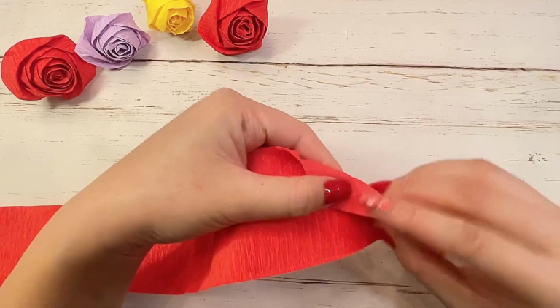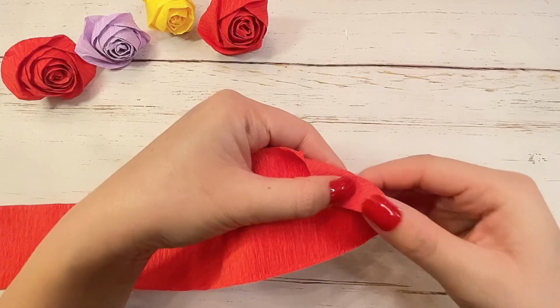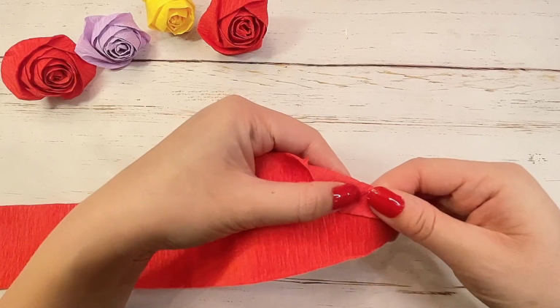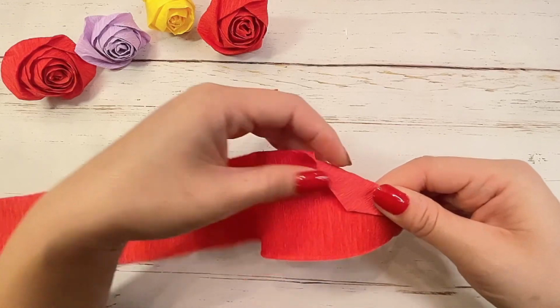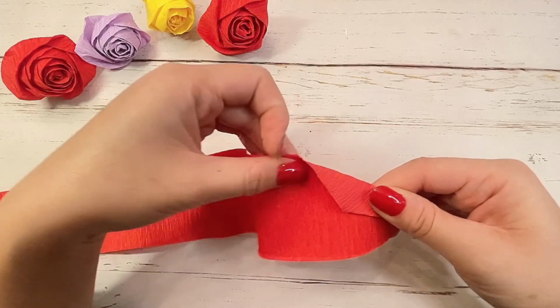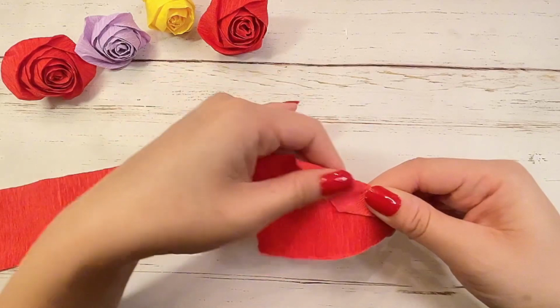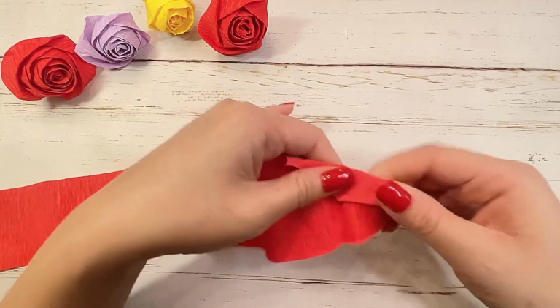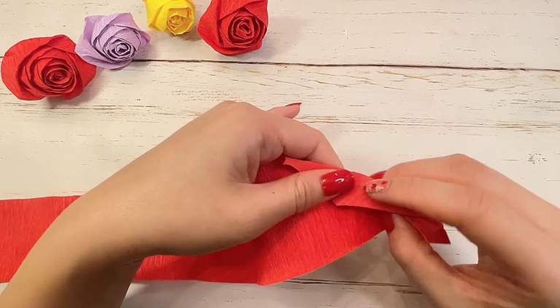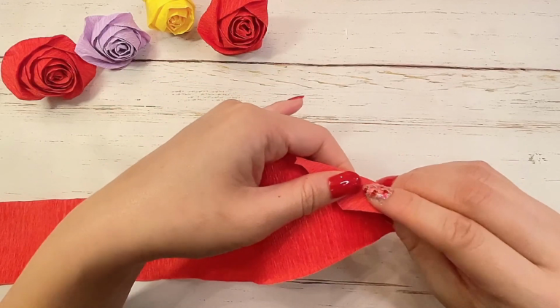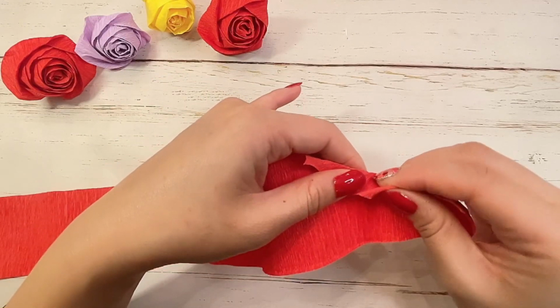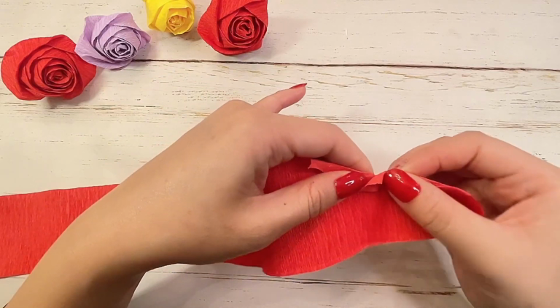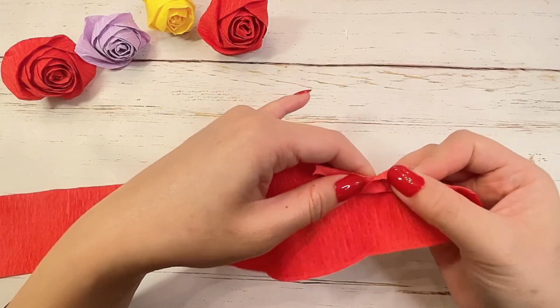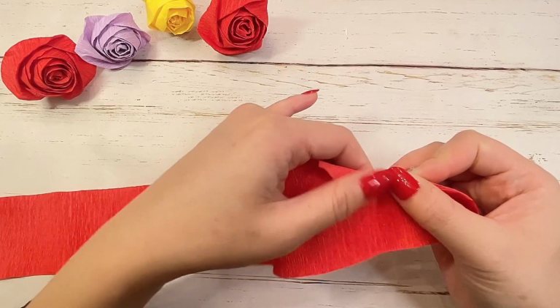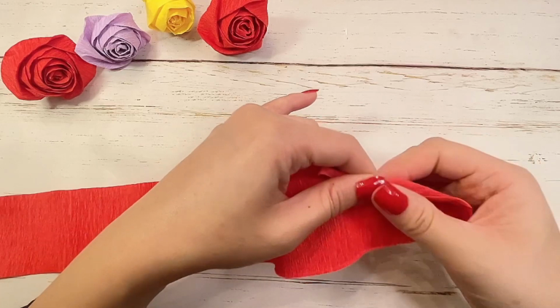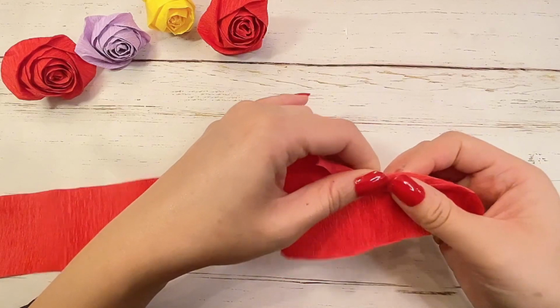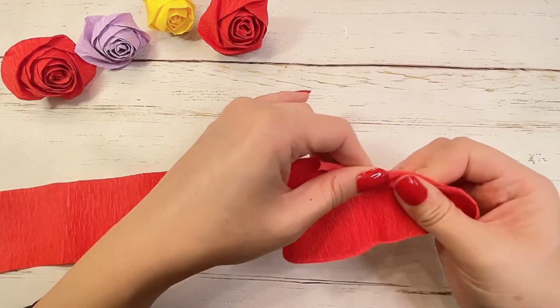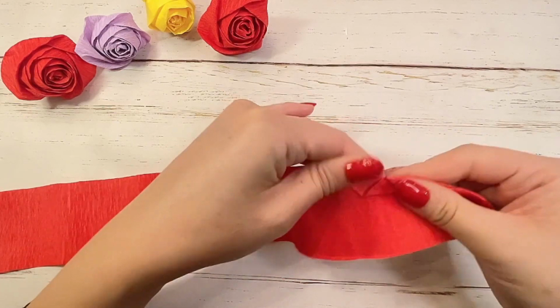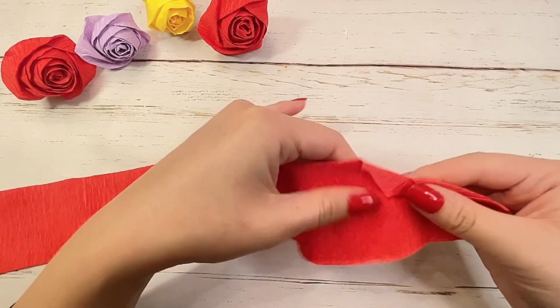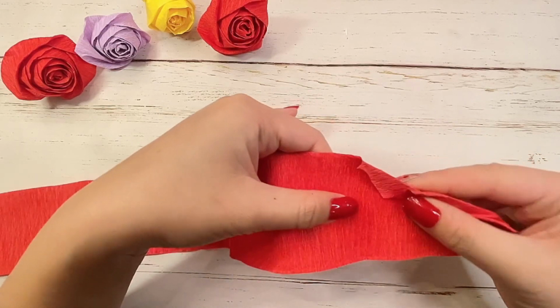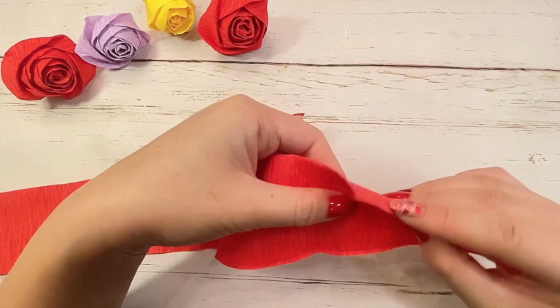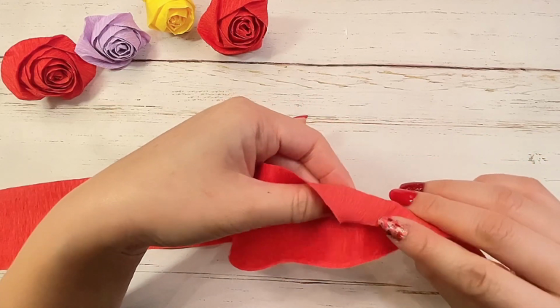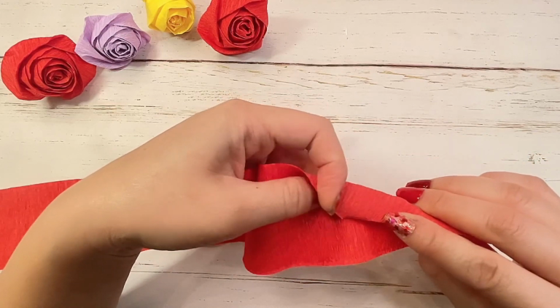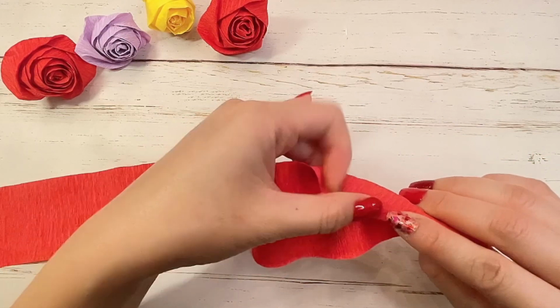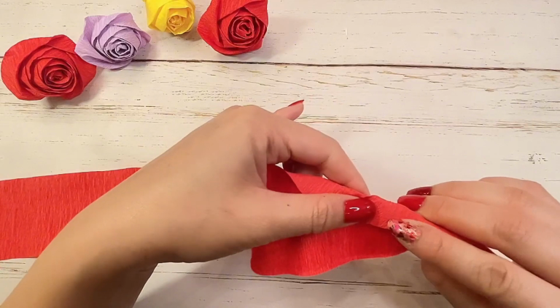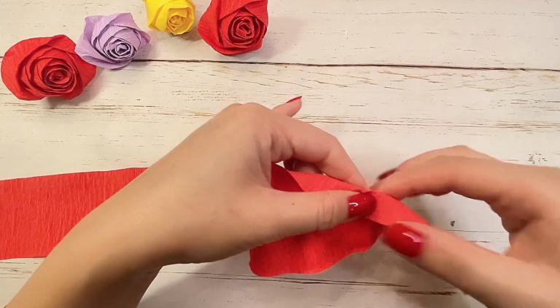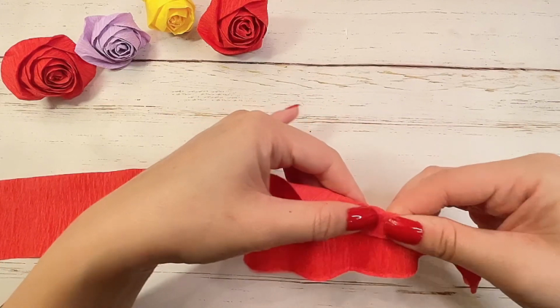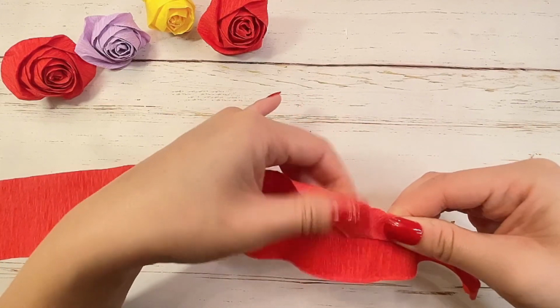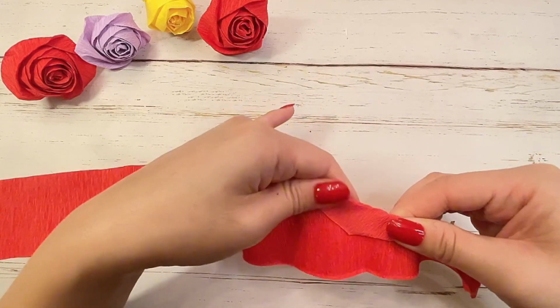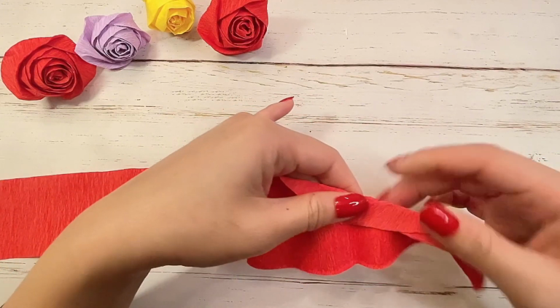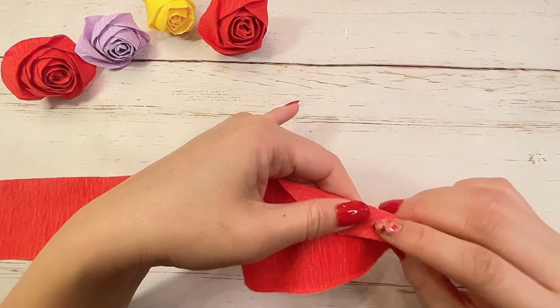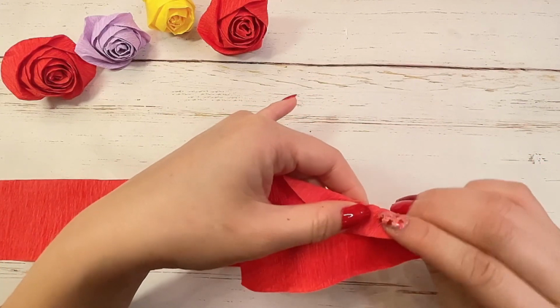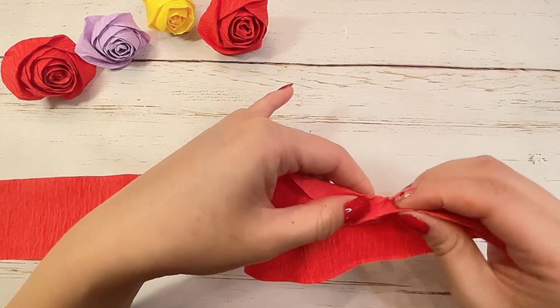Repeat and make another diagonal fold. Find the center, flip up the bottom half, pinch down and flatten, and repeat again. You're going to repeat this motion all the way down the length of your paper.